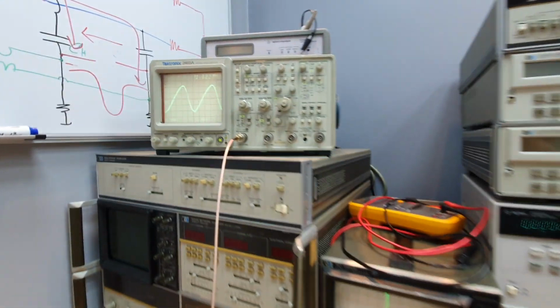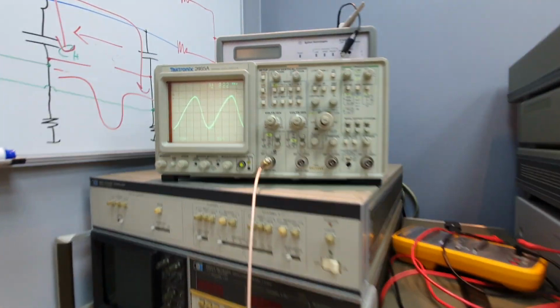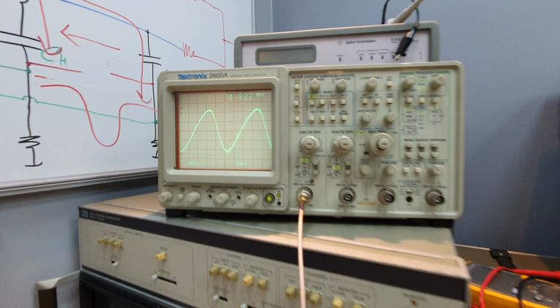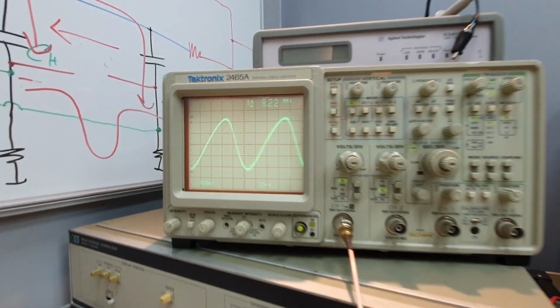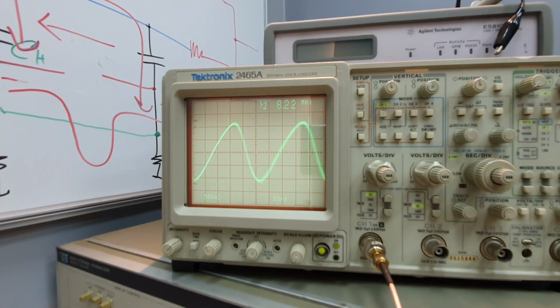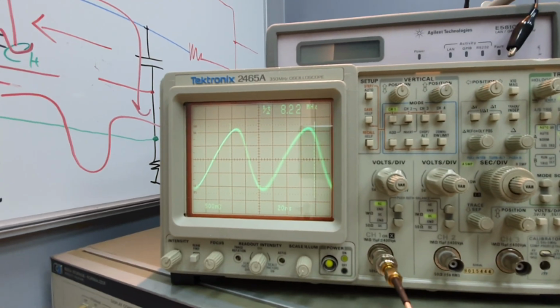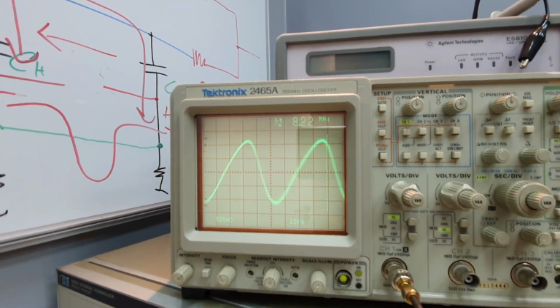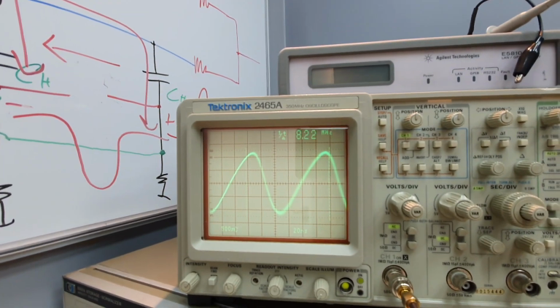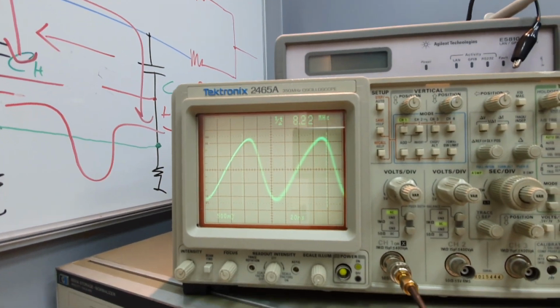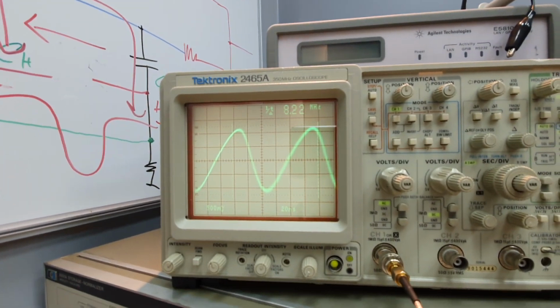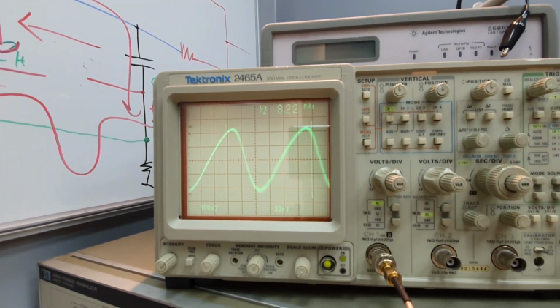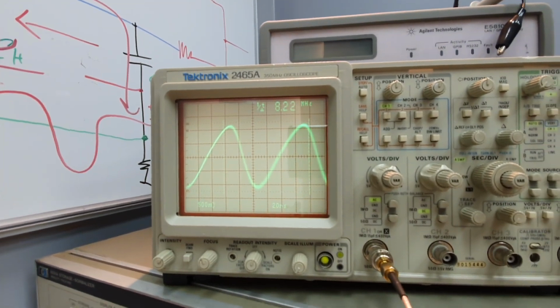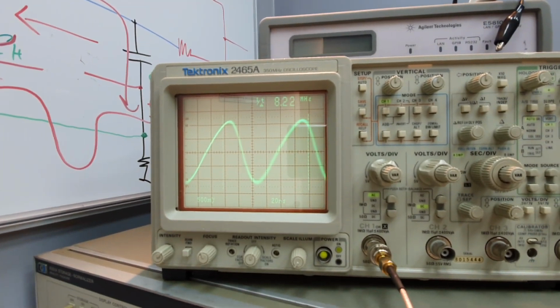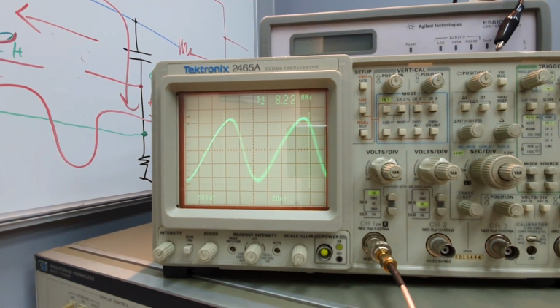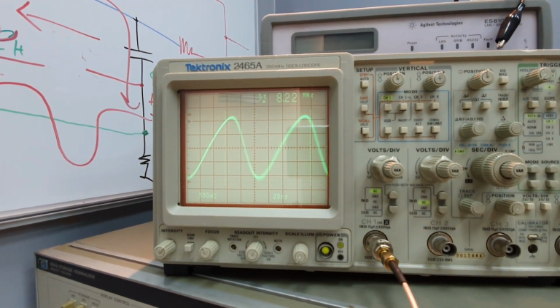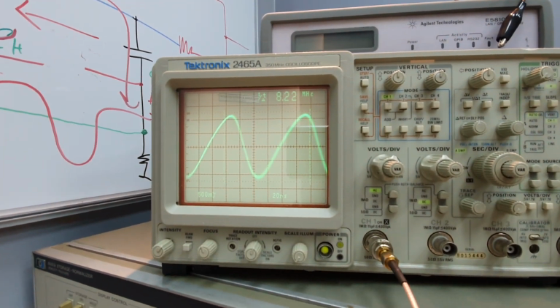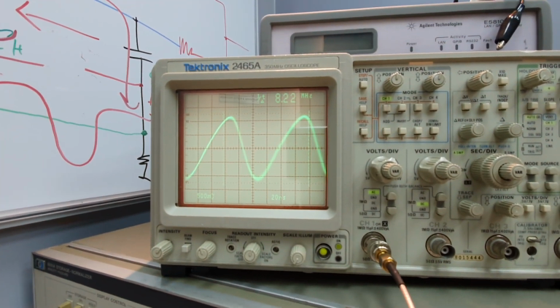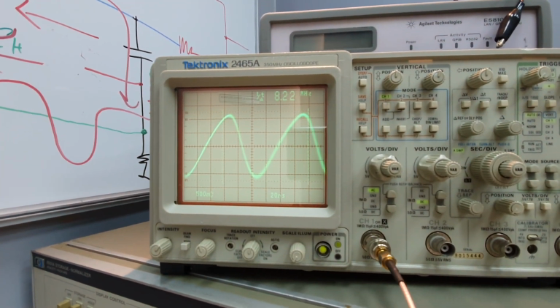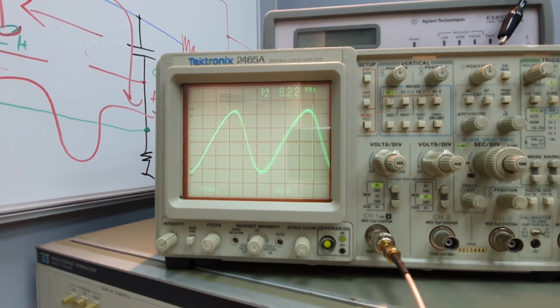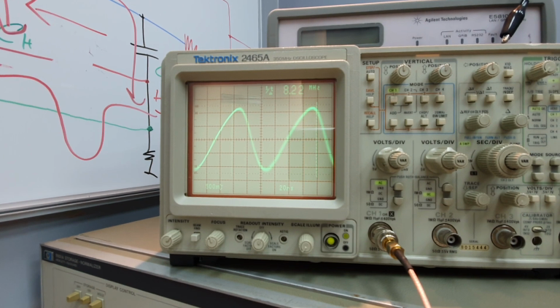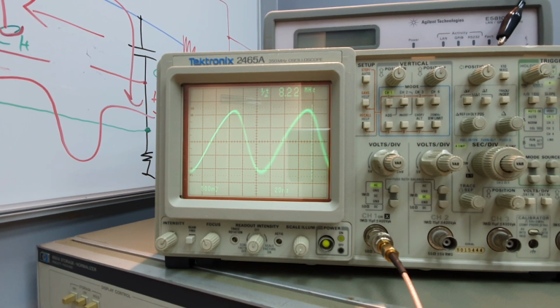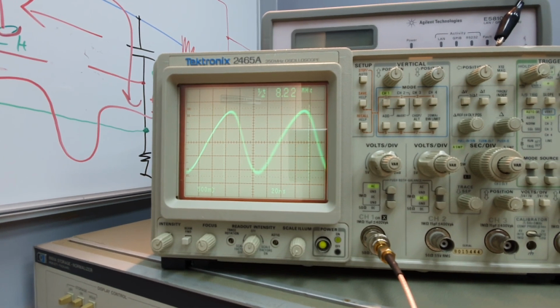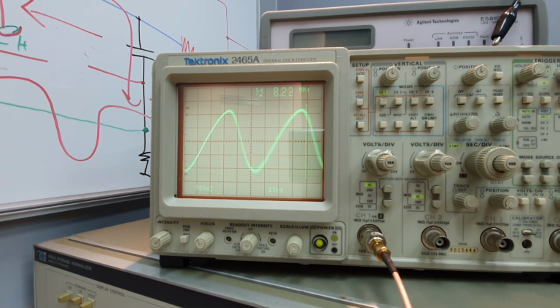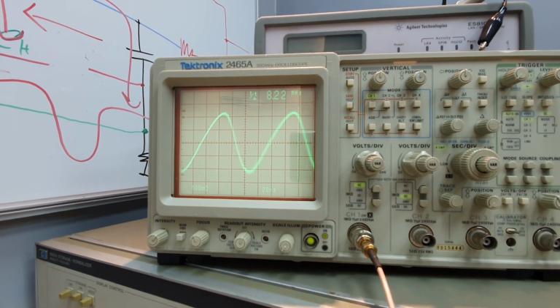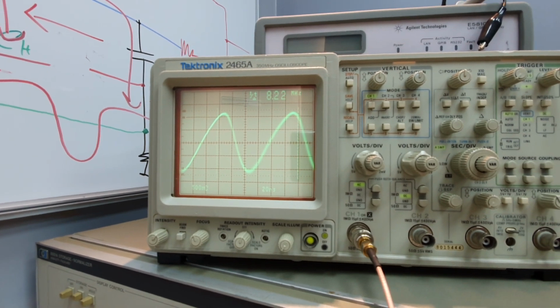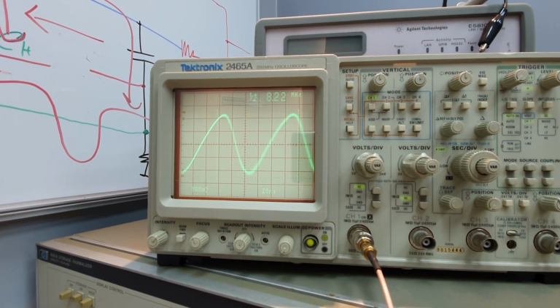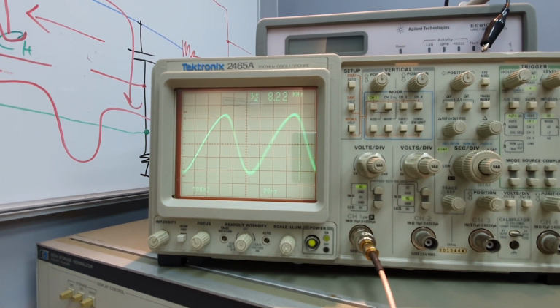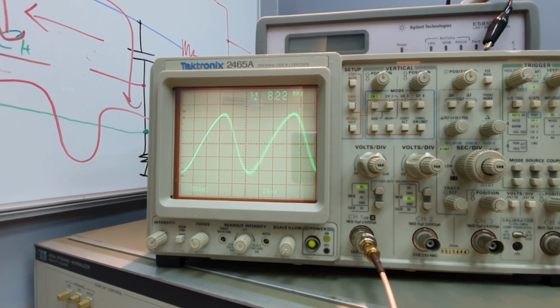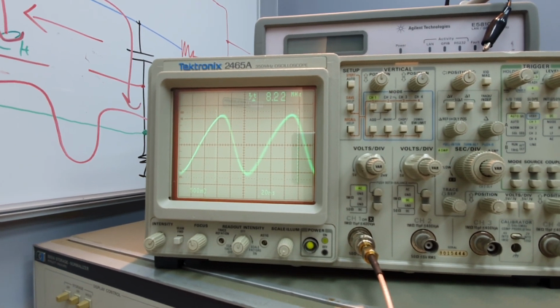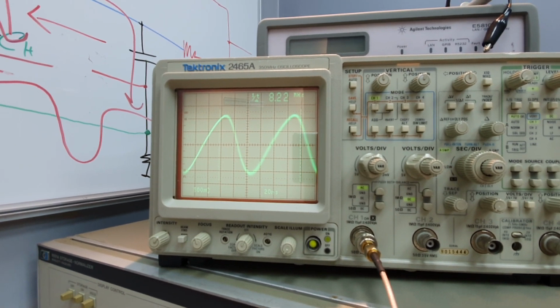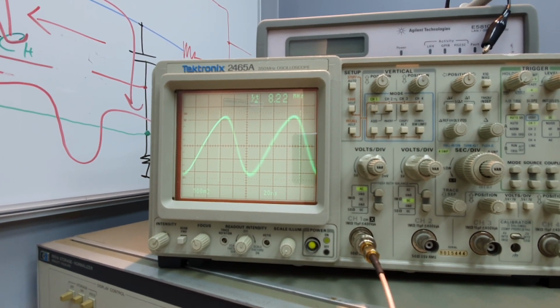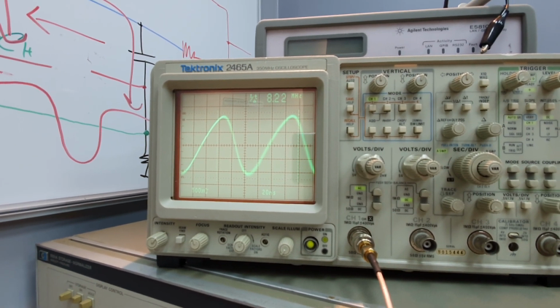A very beautiful signal with more than one volt peak-to-peak. A very strong signal that can excite a flip-flop frequency divider directly.